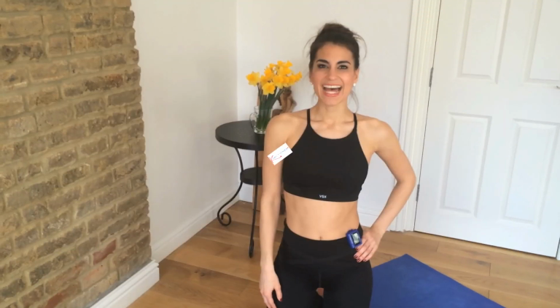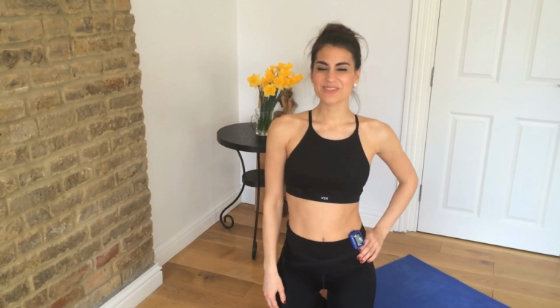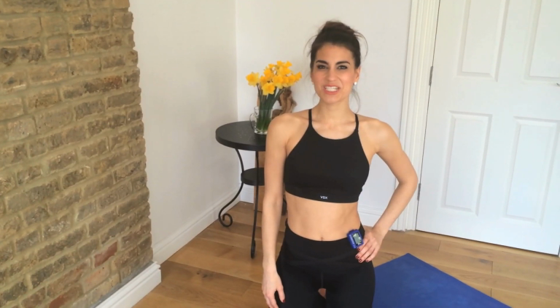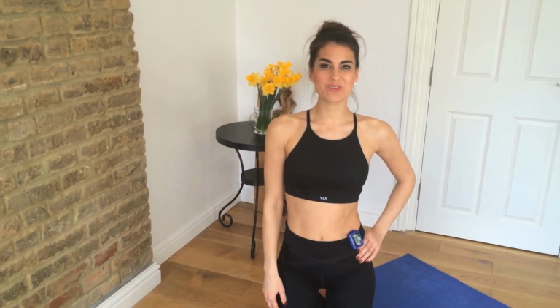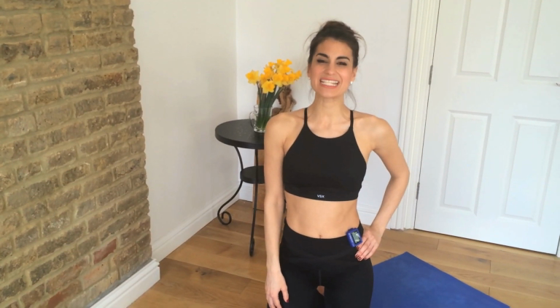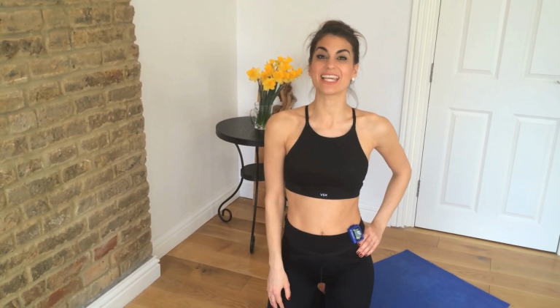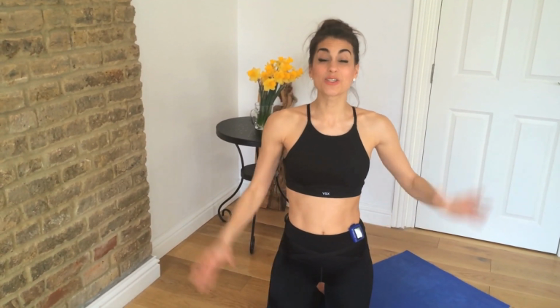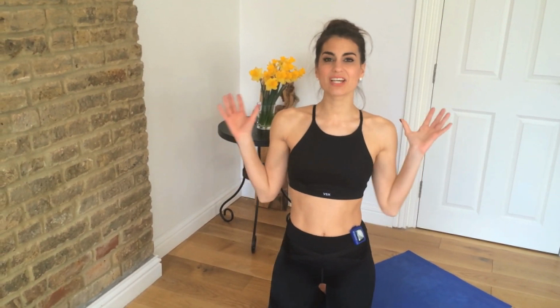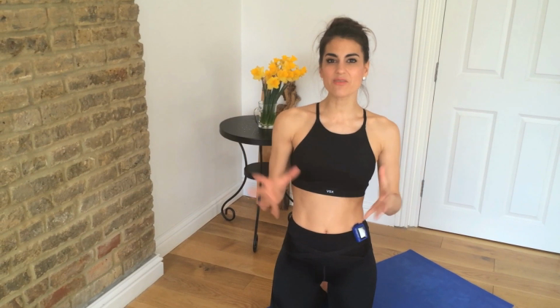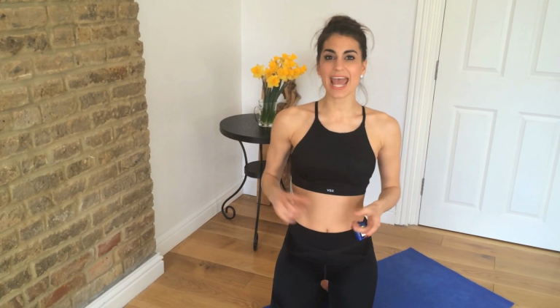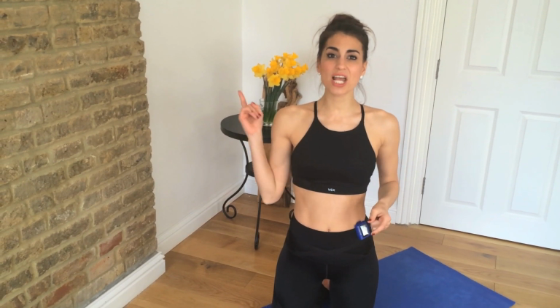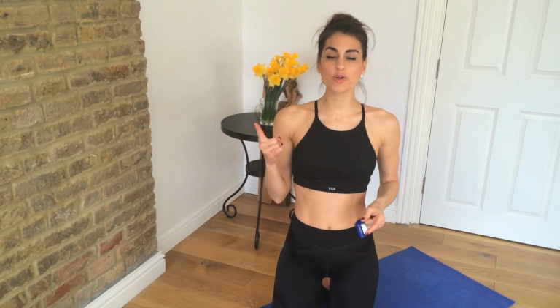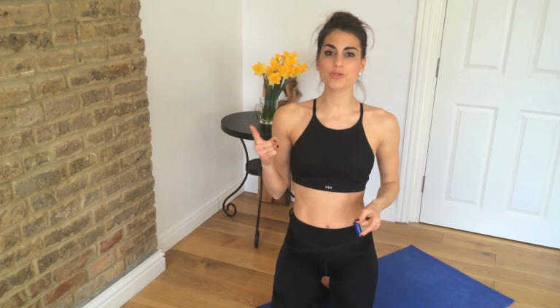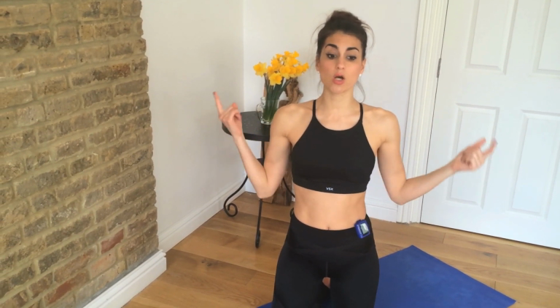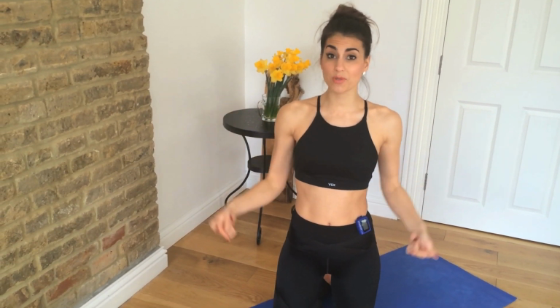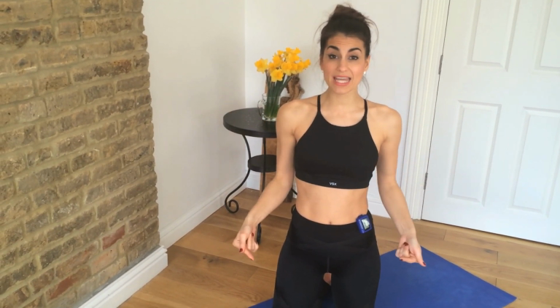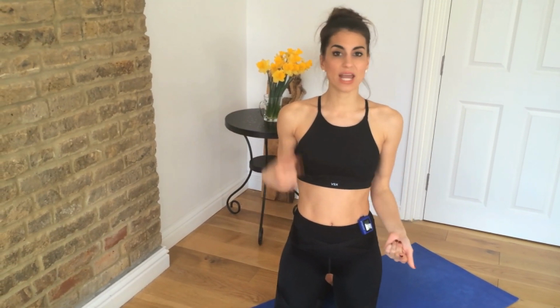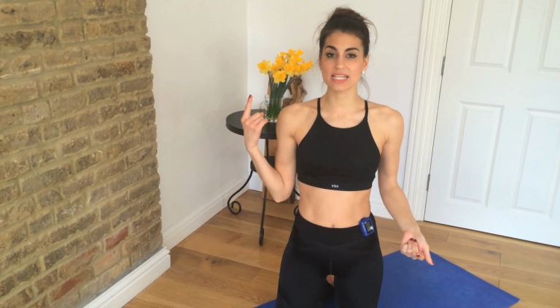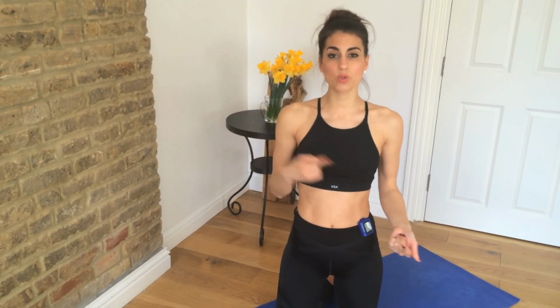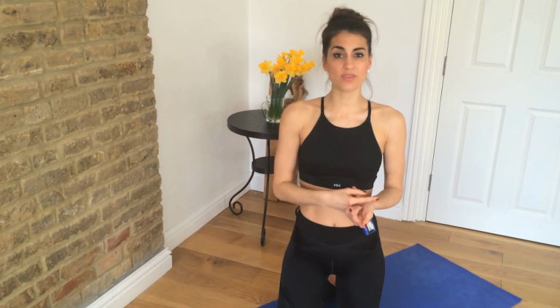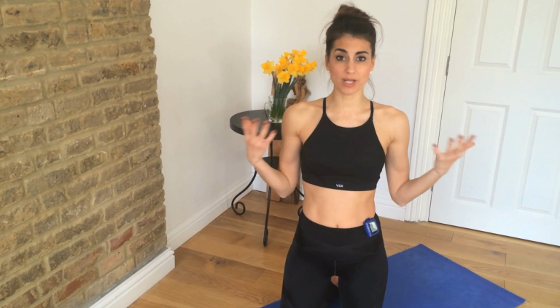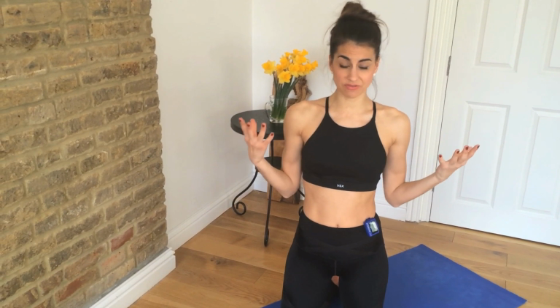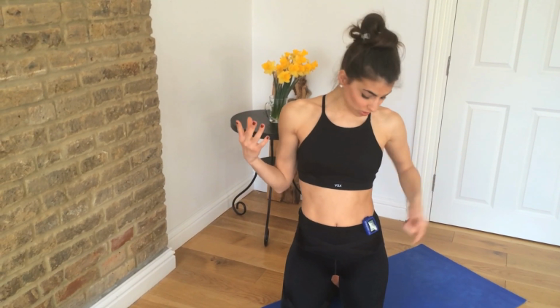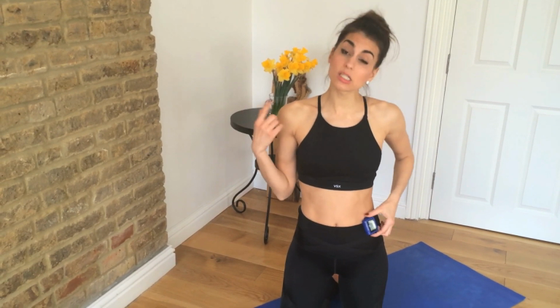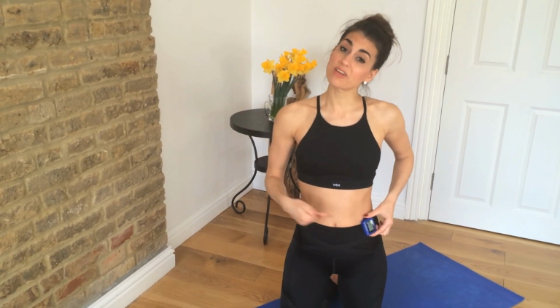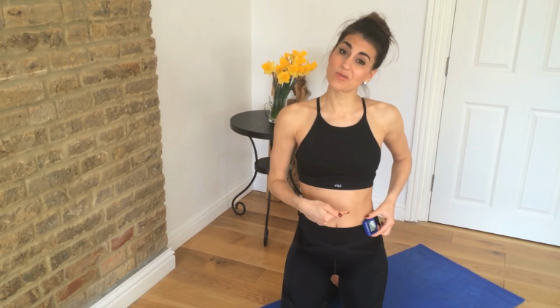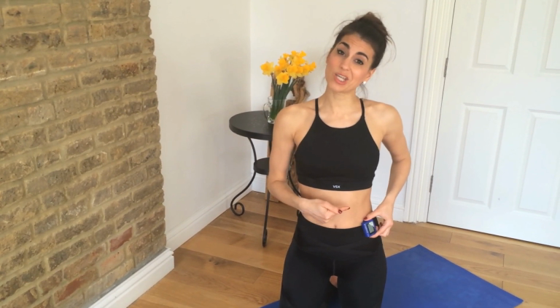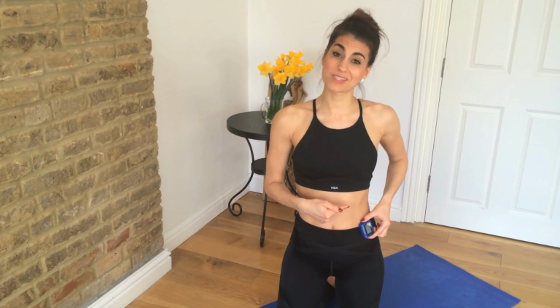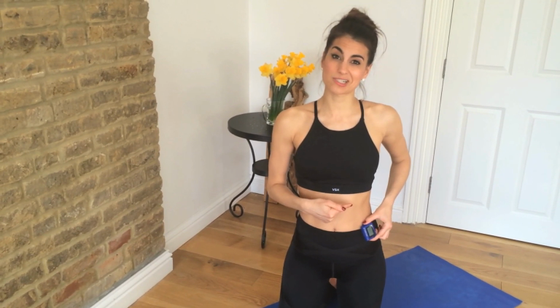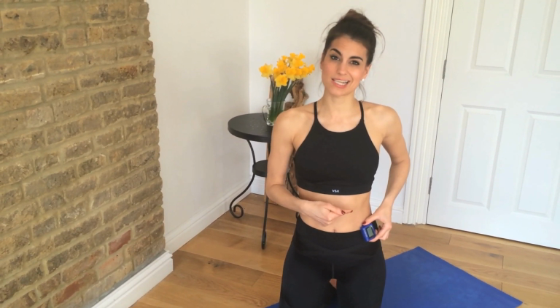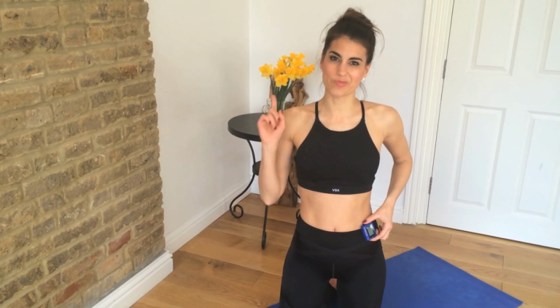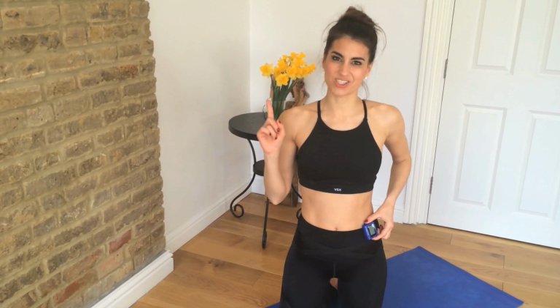Hi guys, I'm Kristi watching Katie's Perfect Fitness TV. Today I've got a 7-minute ab challenge for you. Grab your mat. If you're adding this on to any workout, that's a great place to finish. I've got my timer ready to go. We have 7 exercises, 1 minute each.